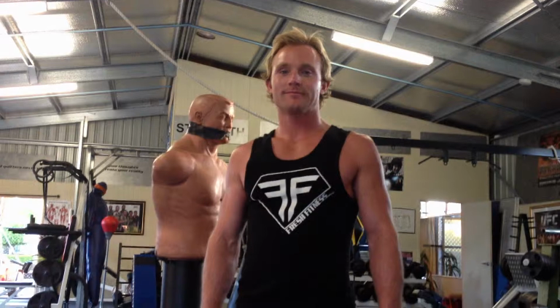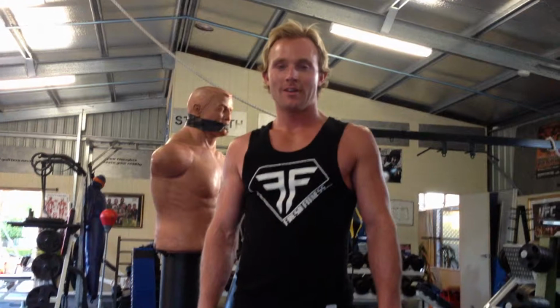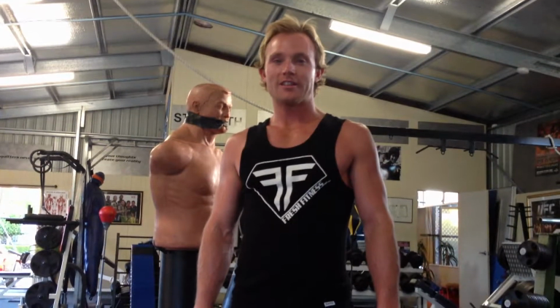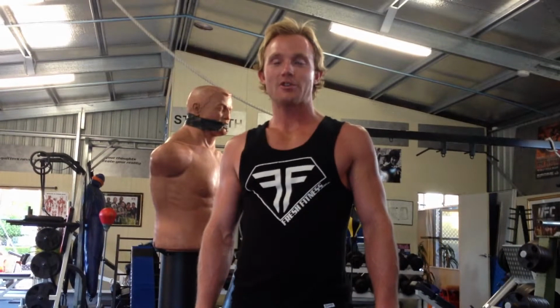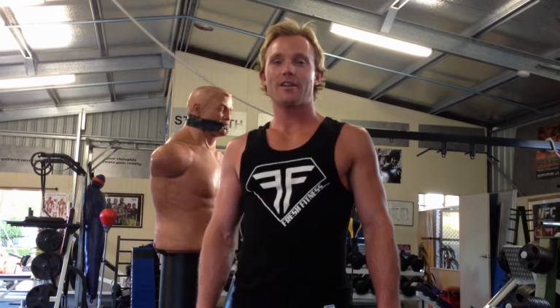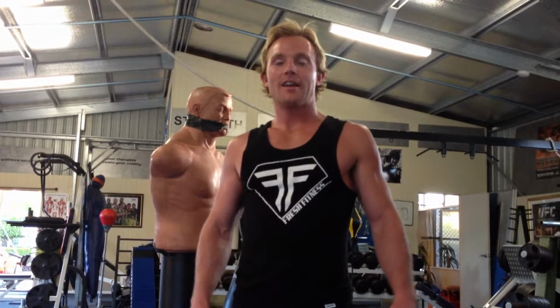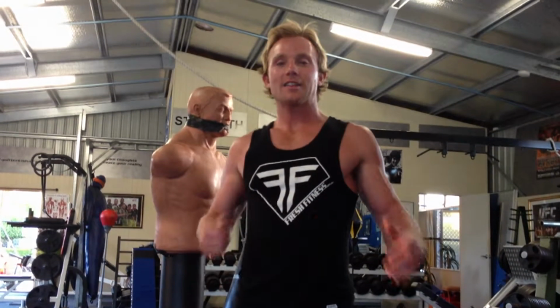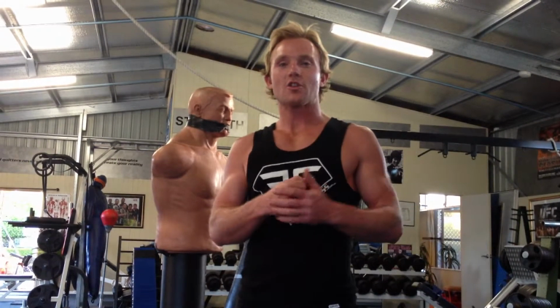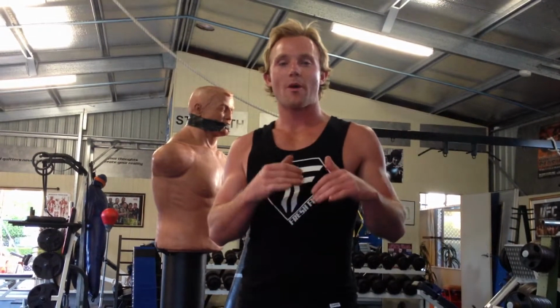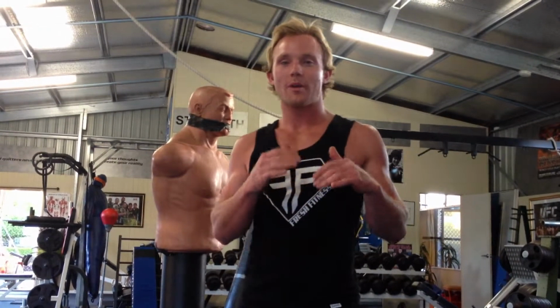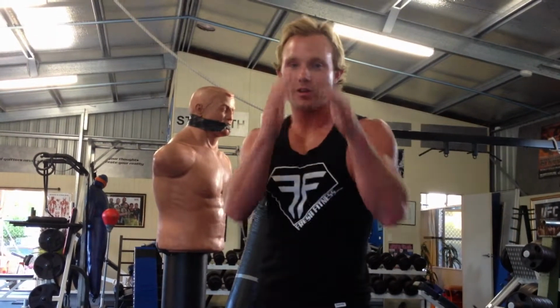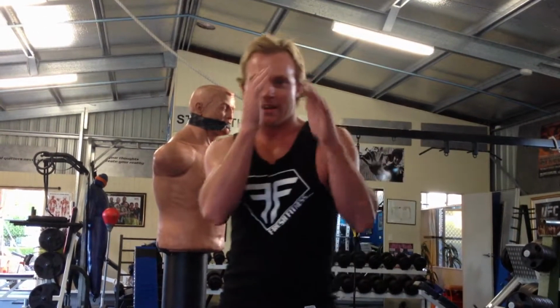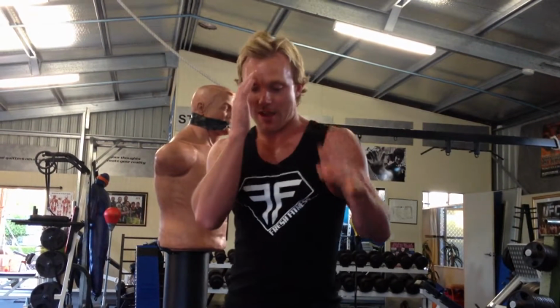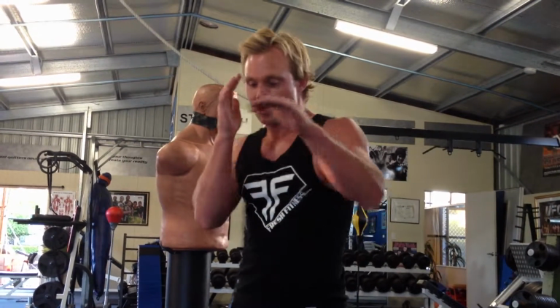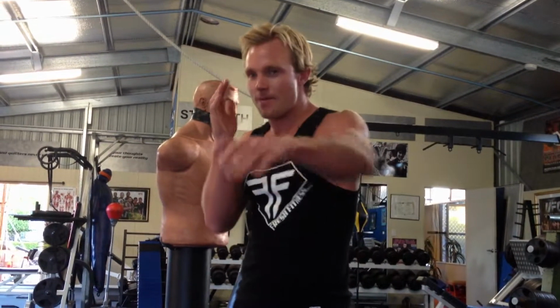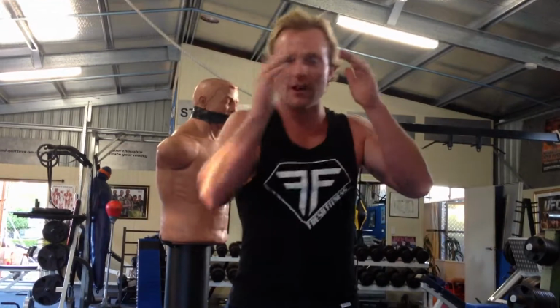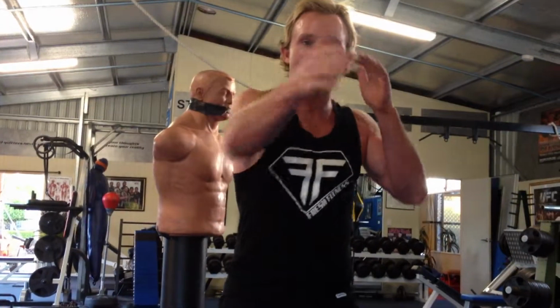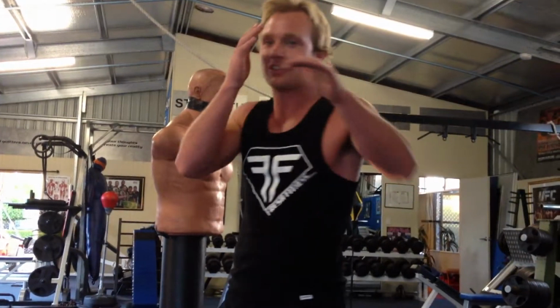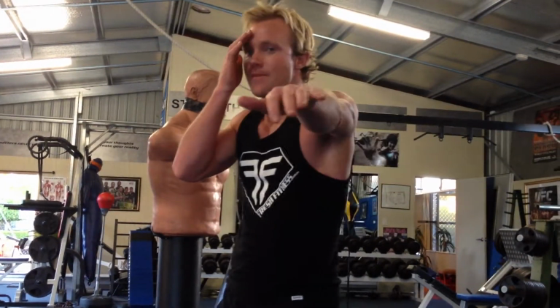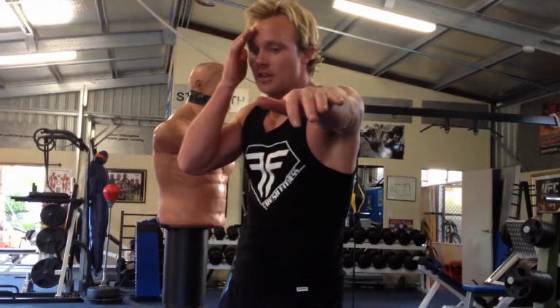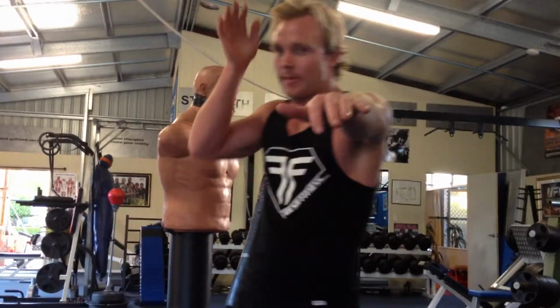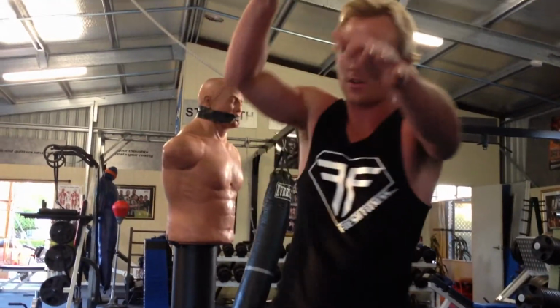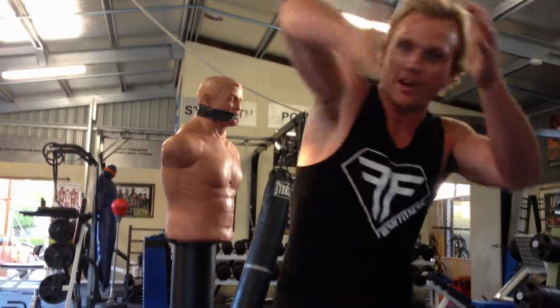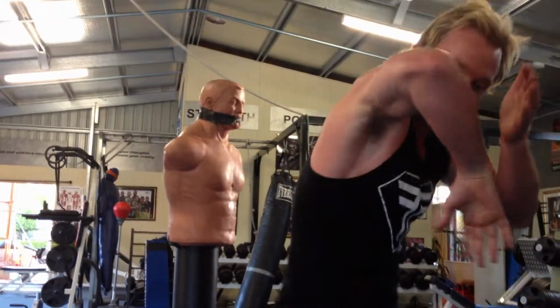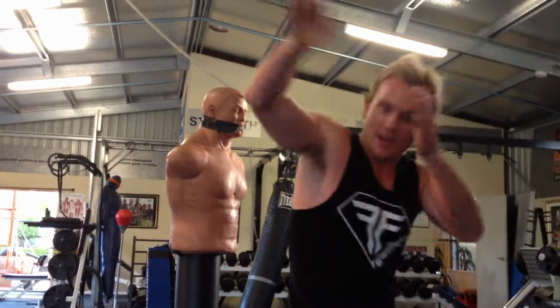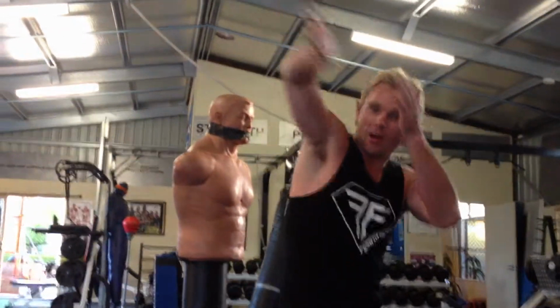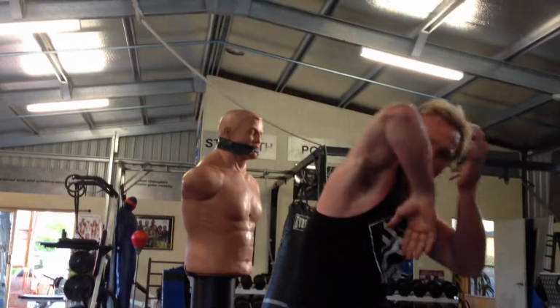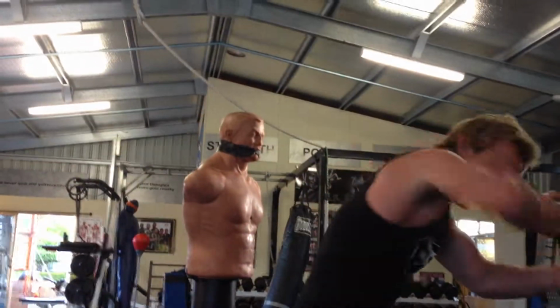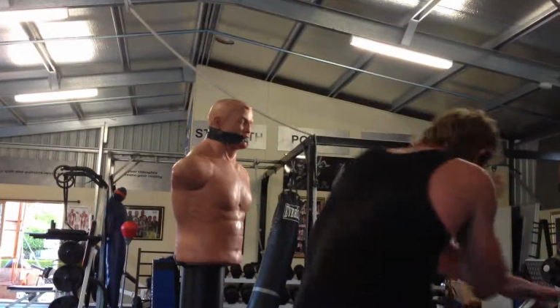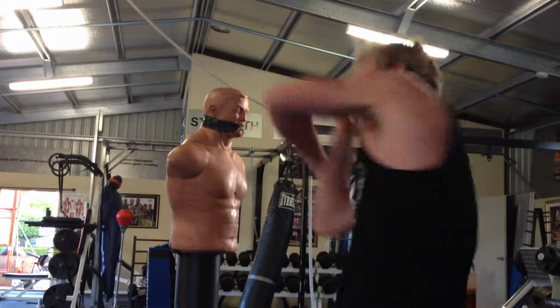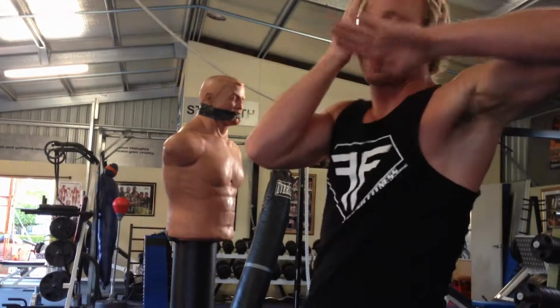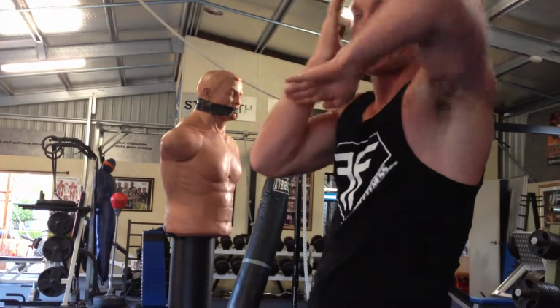Hi team, Shay here again. Today's combo, we're going to be doing a jab, a cross, a jab, then you're going to step through. You've done elbow and then spinning your elbow back through.